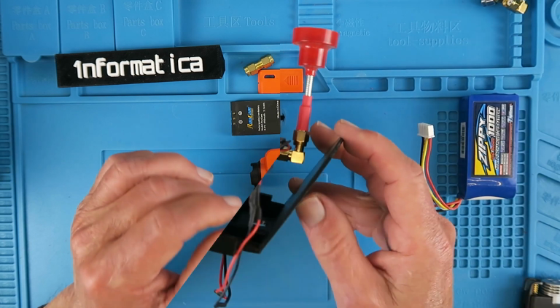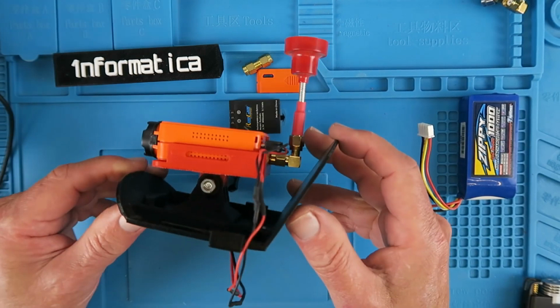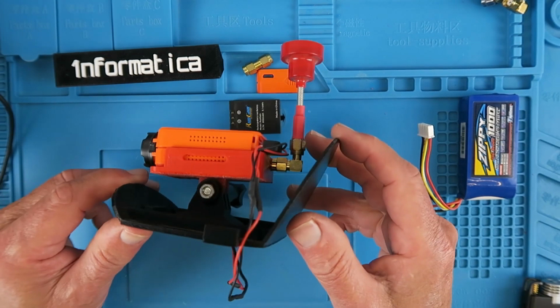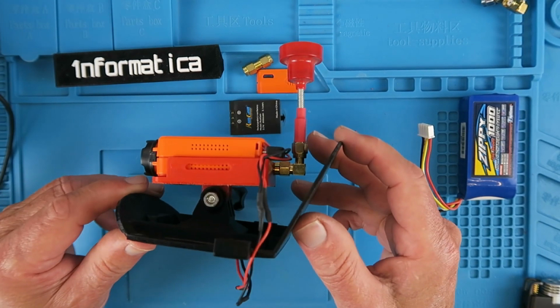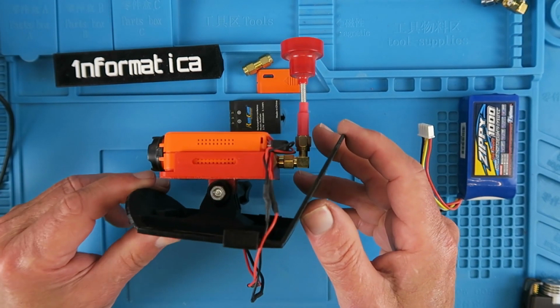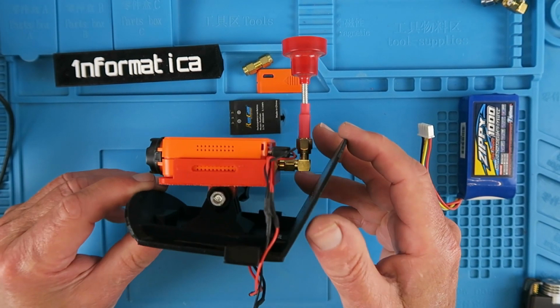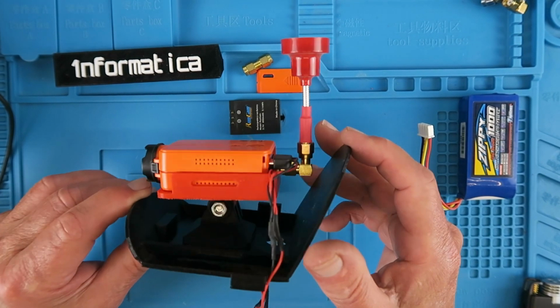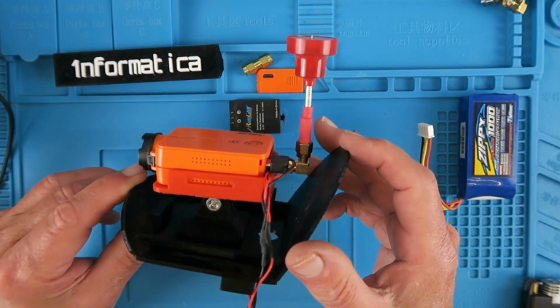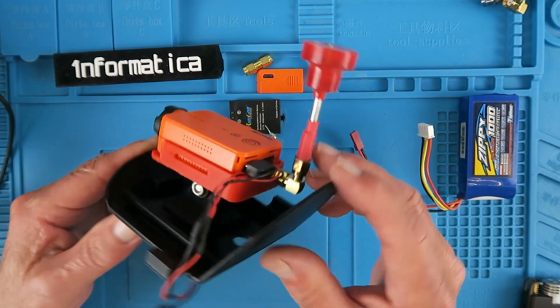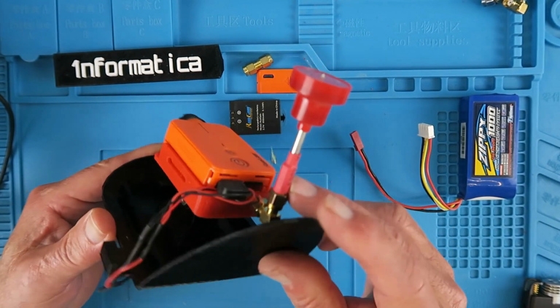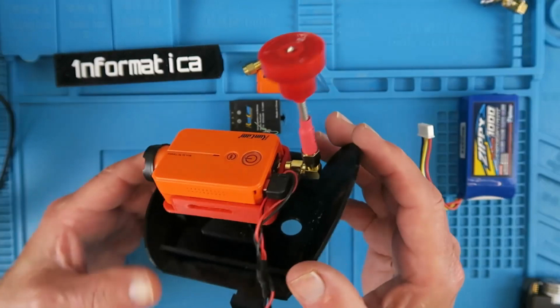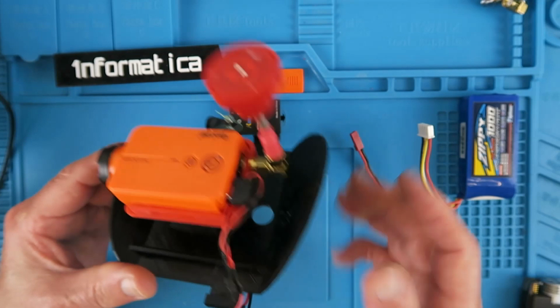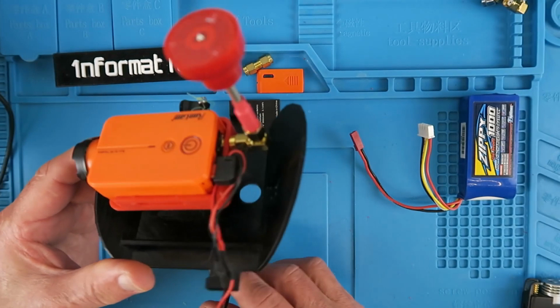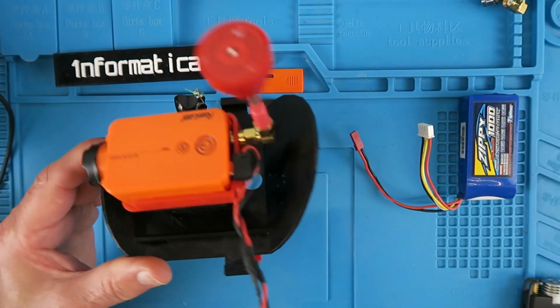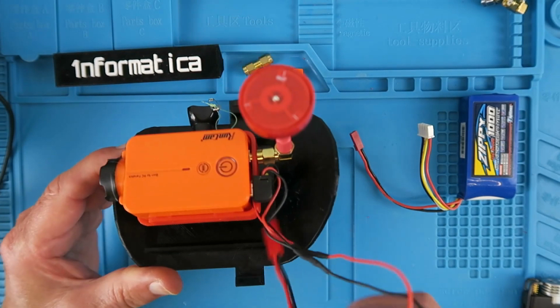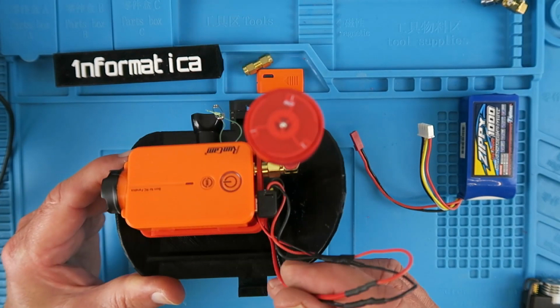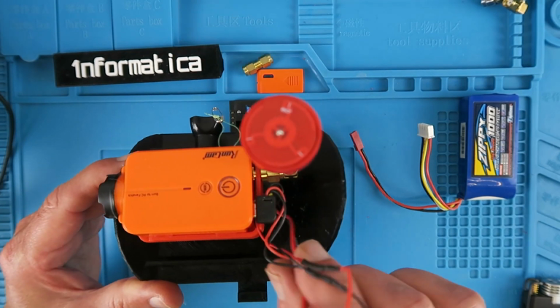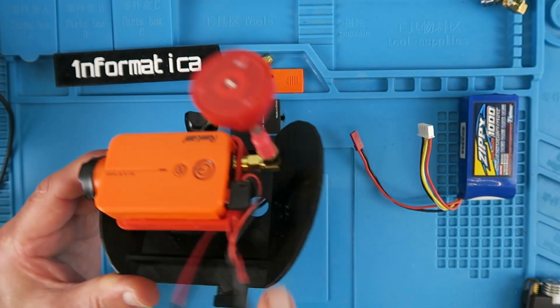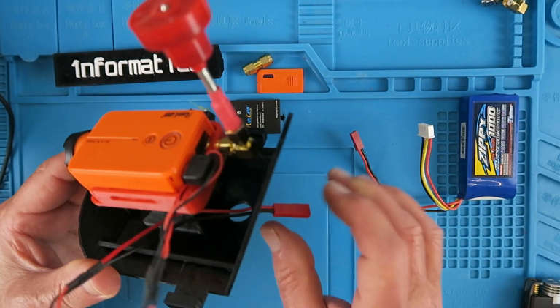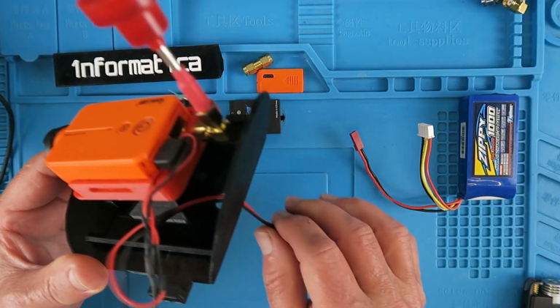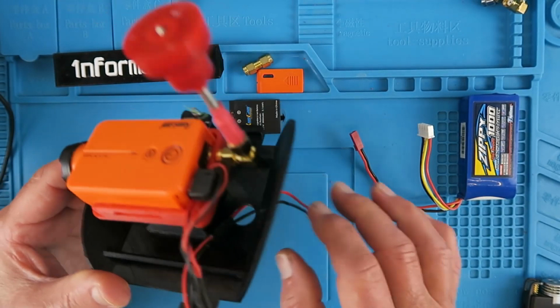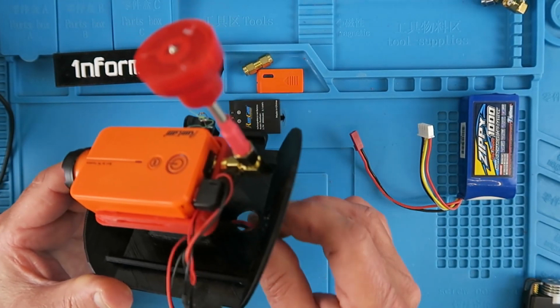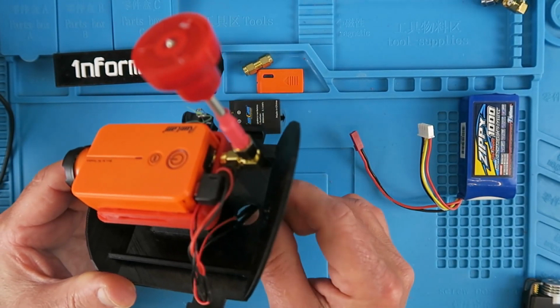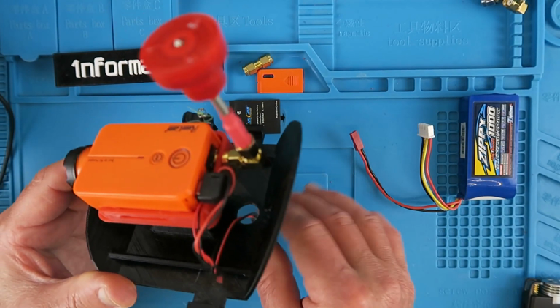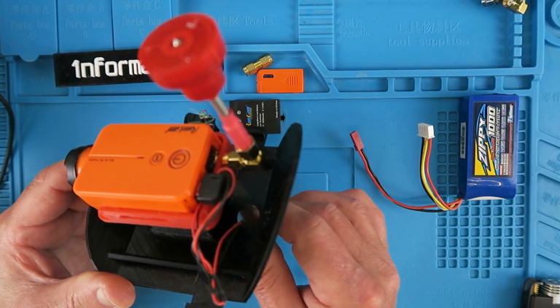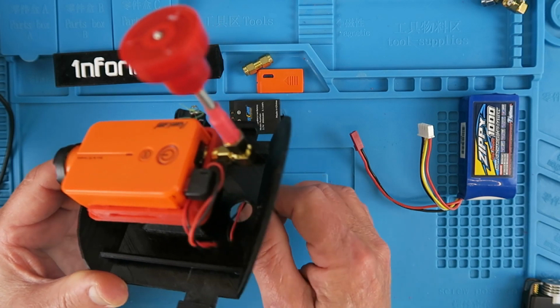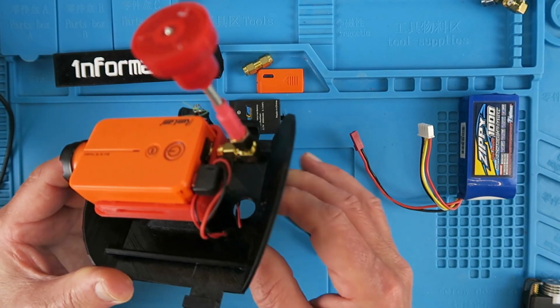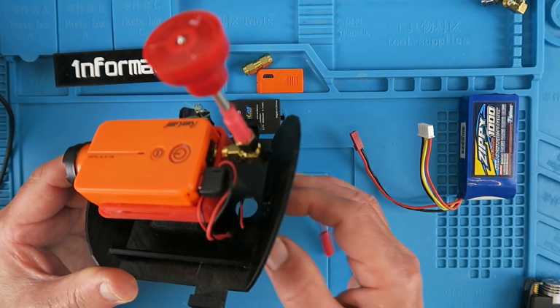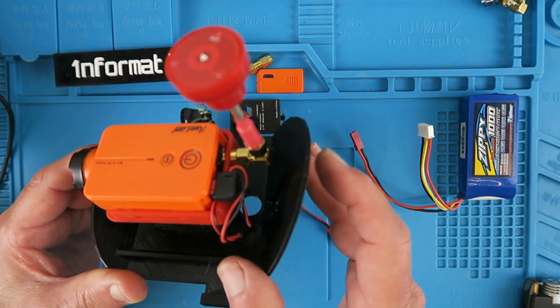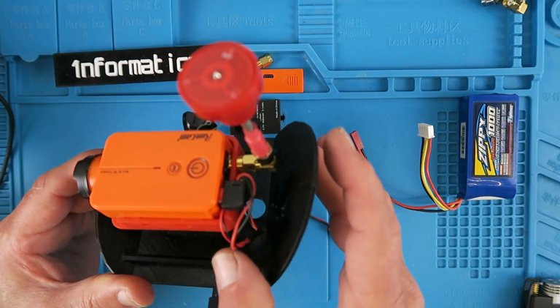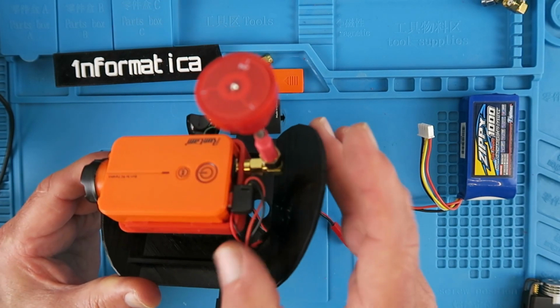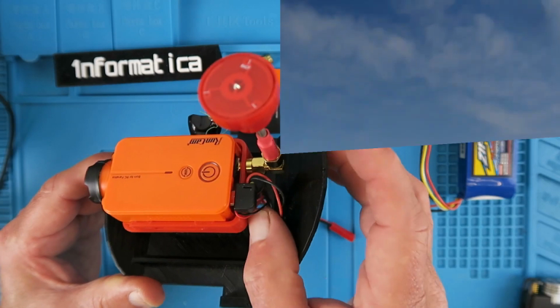This is the mount that will go in the front of my Bixler glider. Everything is in place. All we have to do now is pray that tomorrow we'll have a nice day to go and fly.